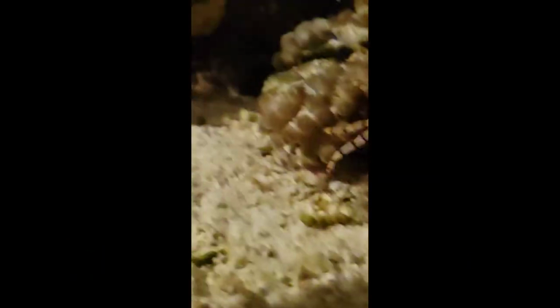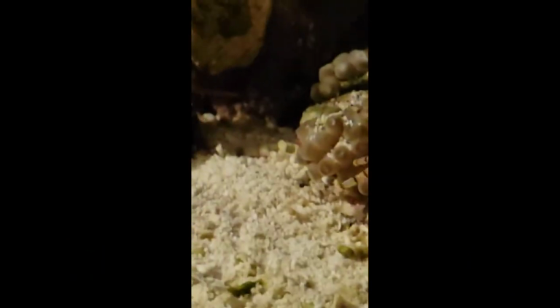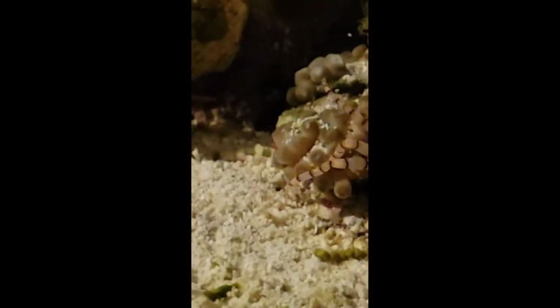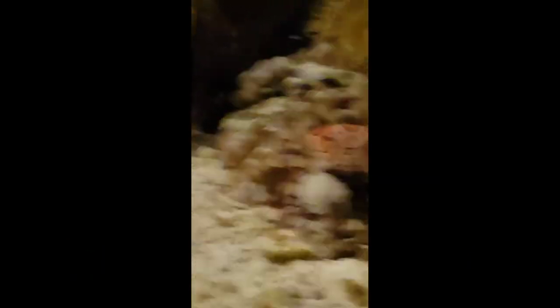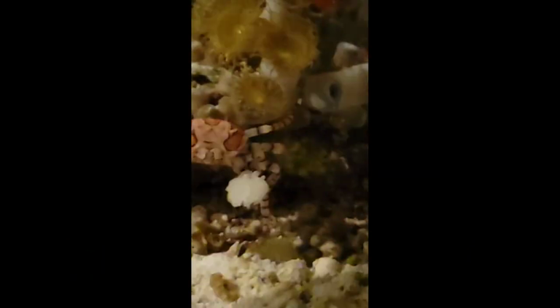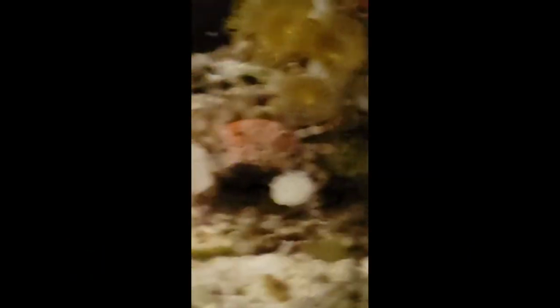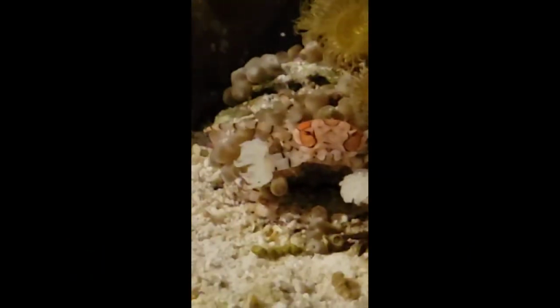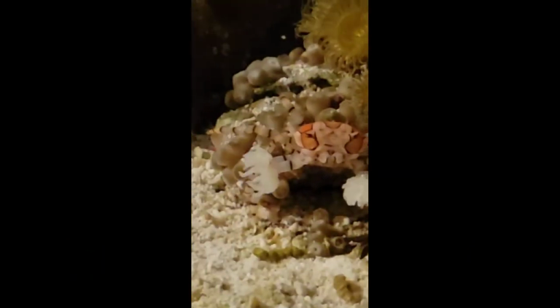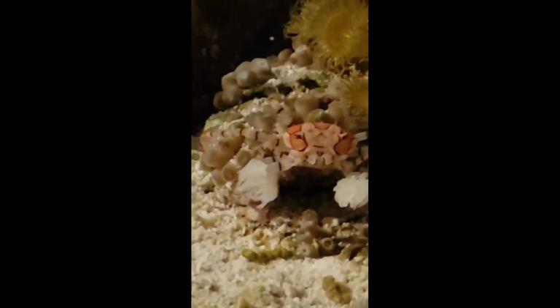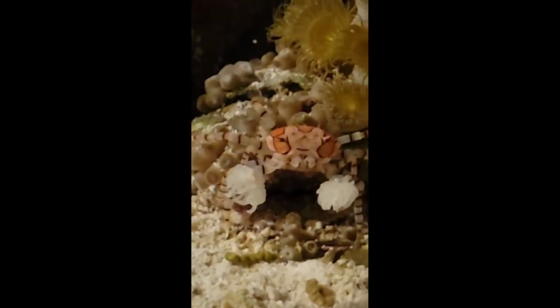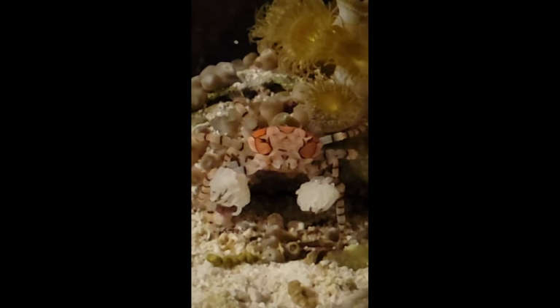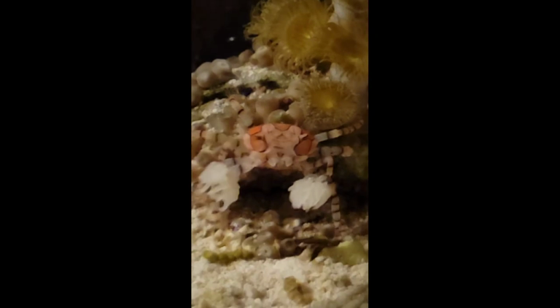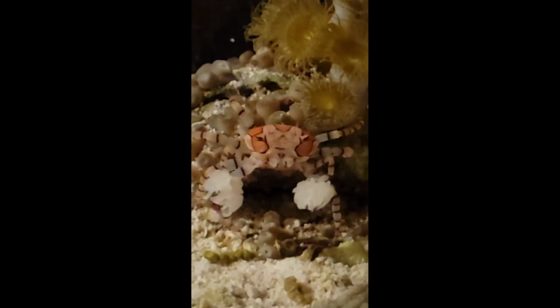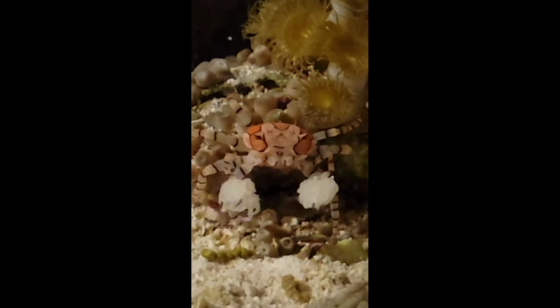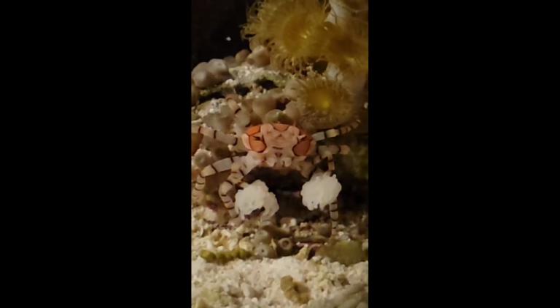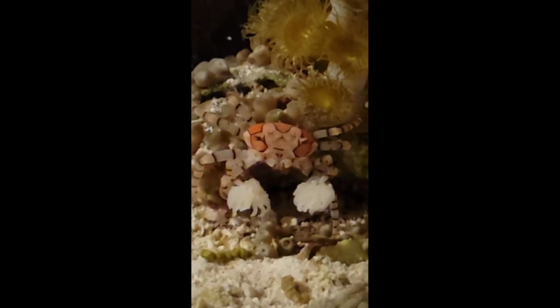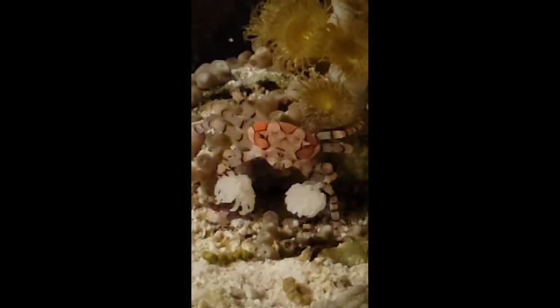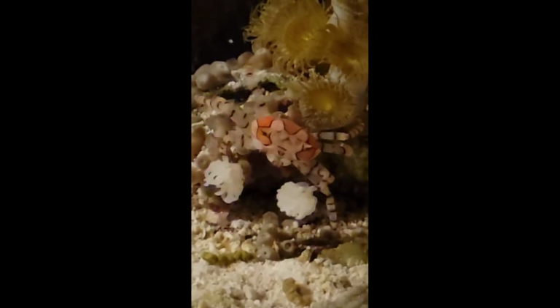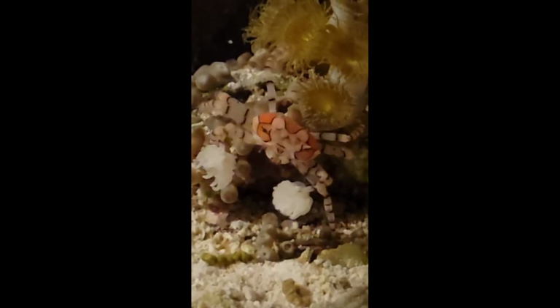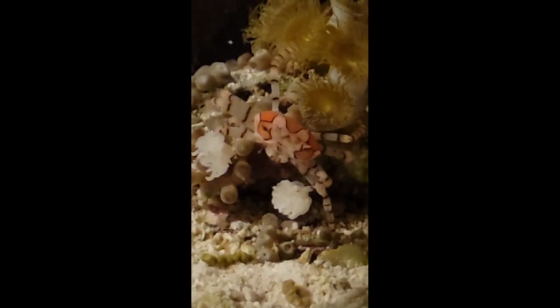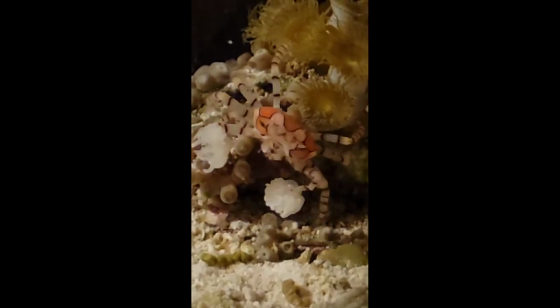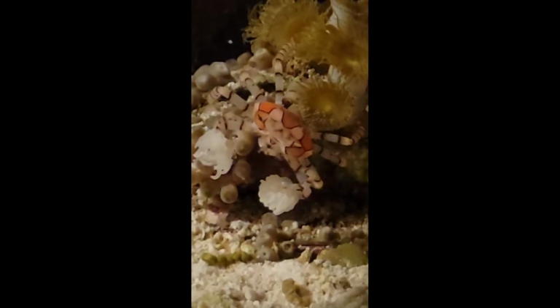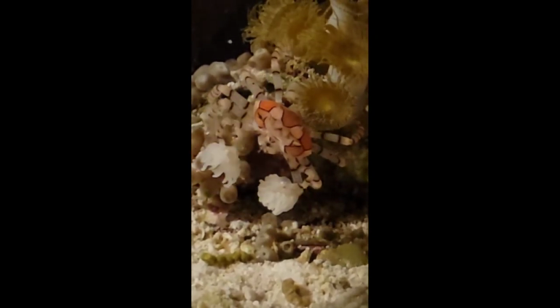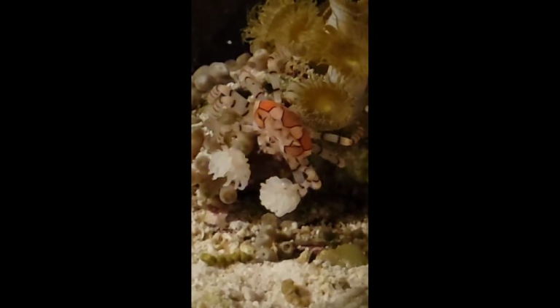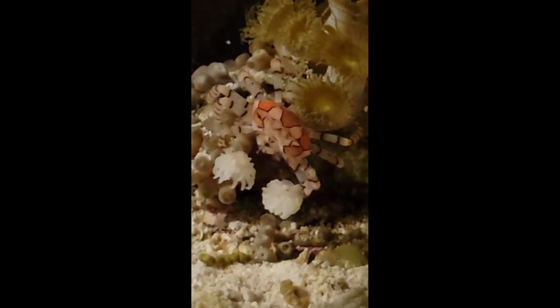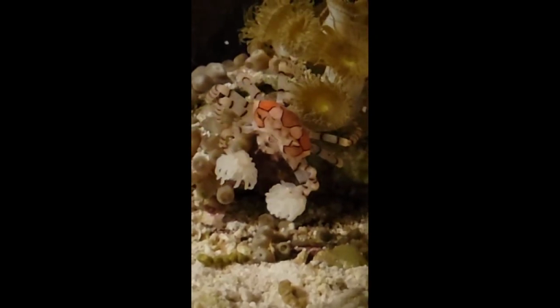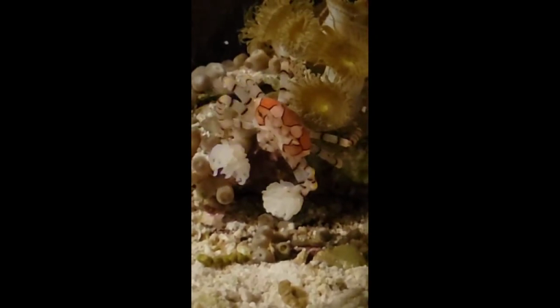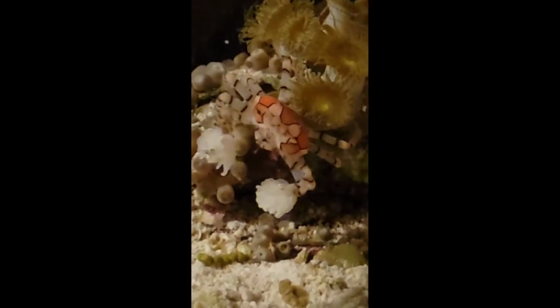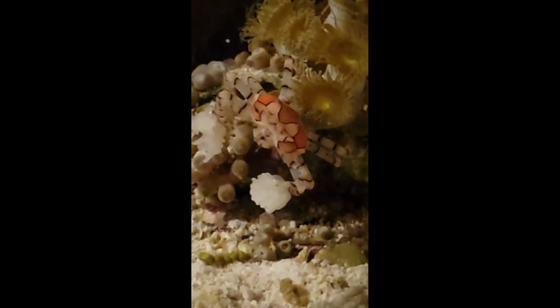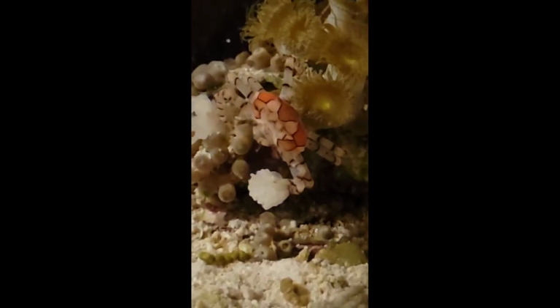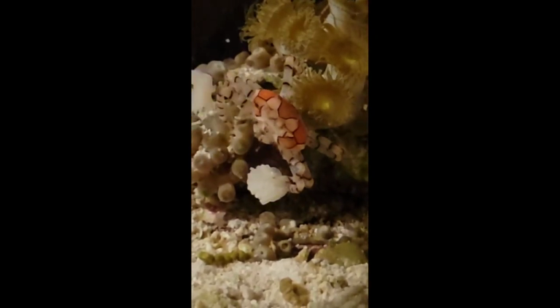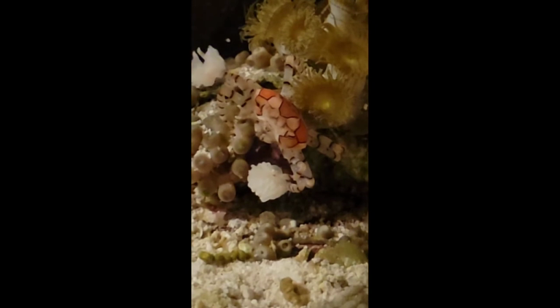Hey everybody, it's Jamie from Freakin' Fragin'. Today I wanted to show you my pom-pom crab, also known as the boxer crab.